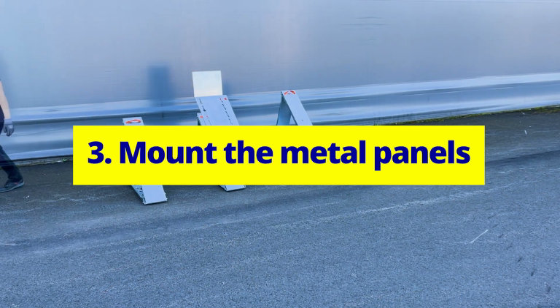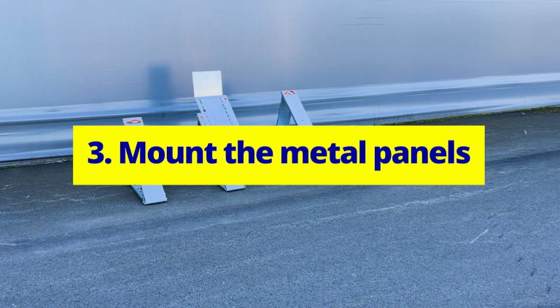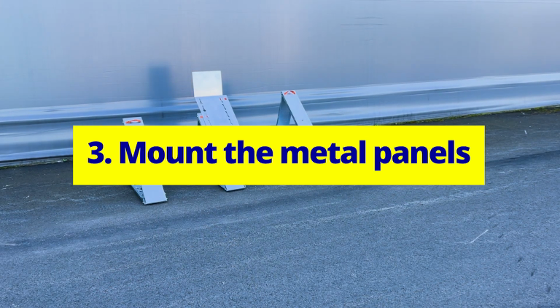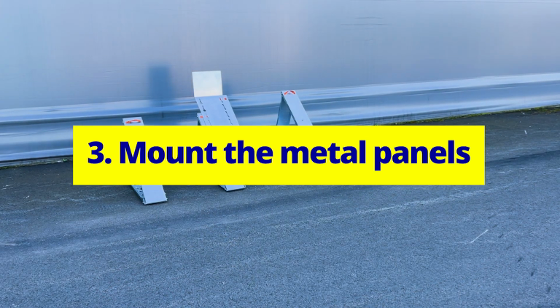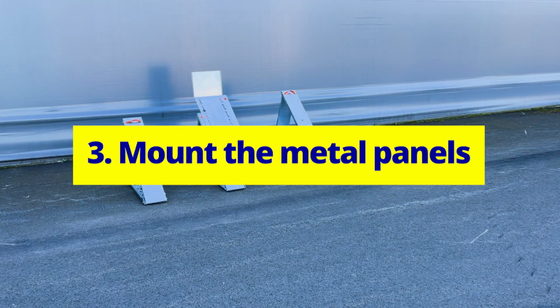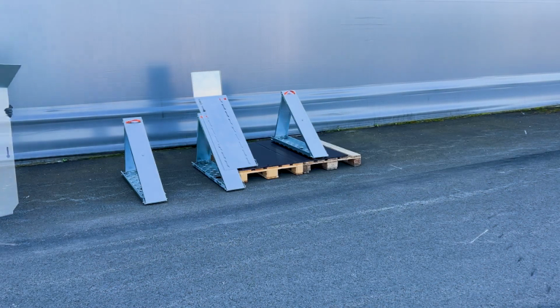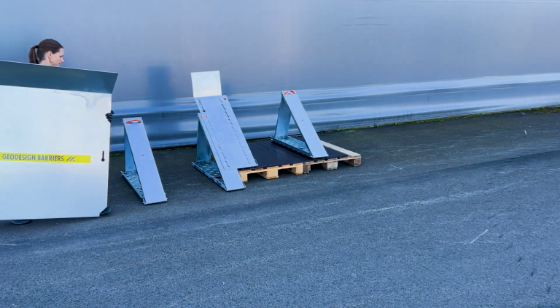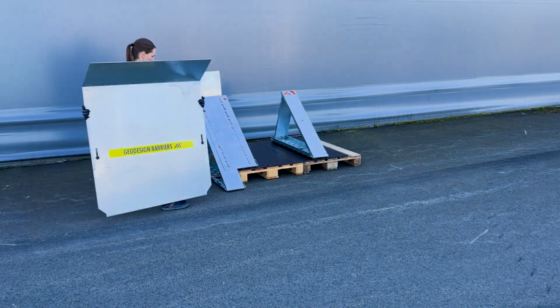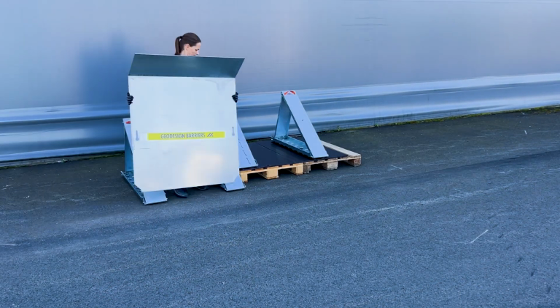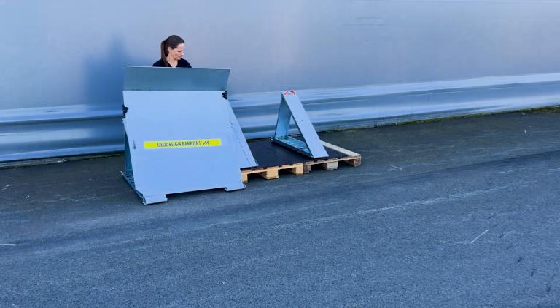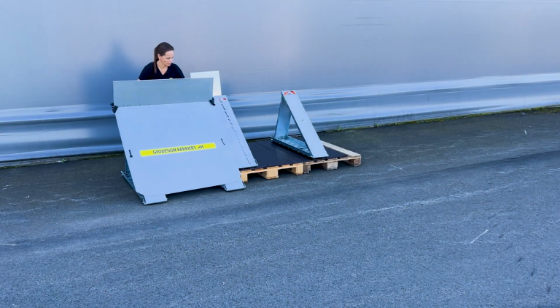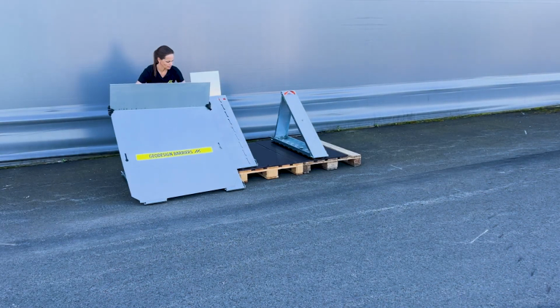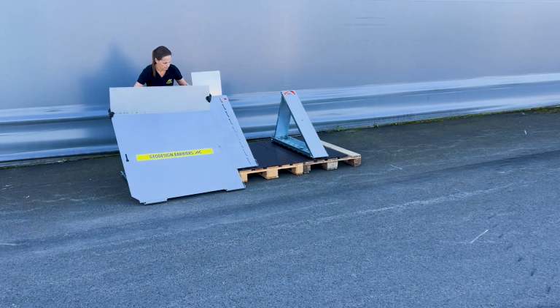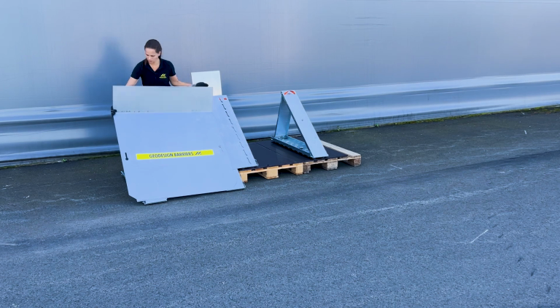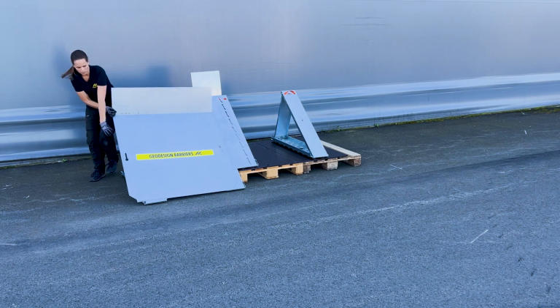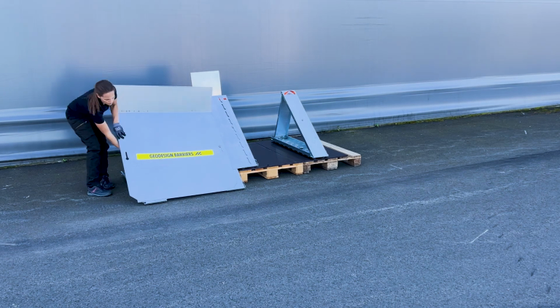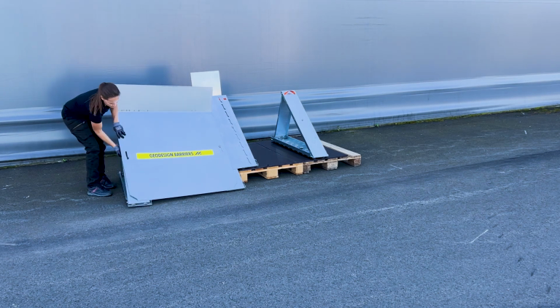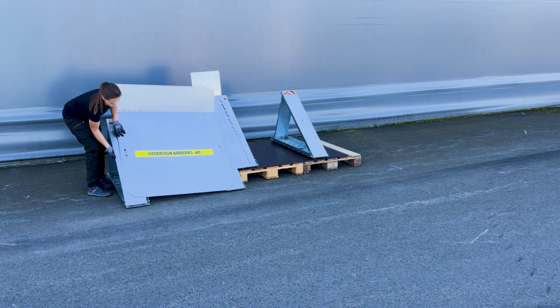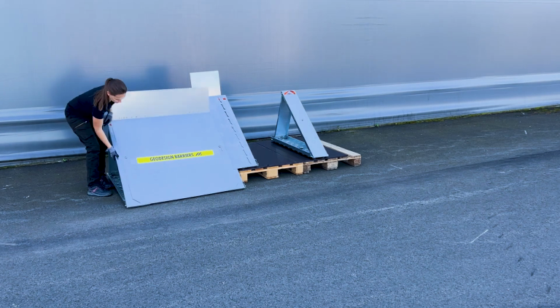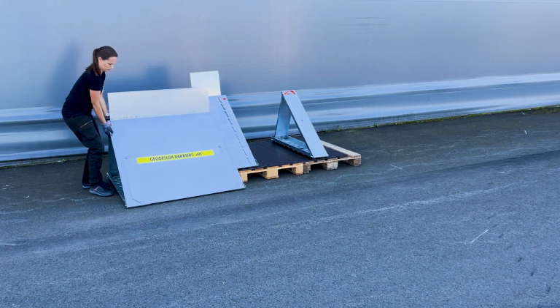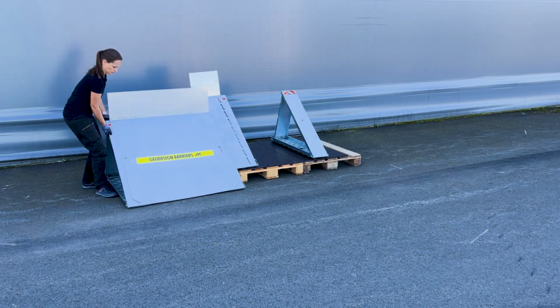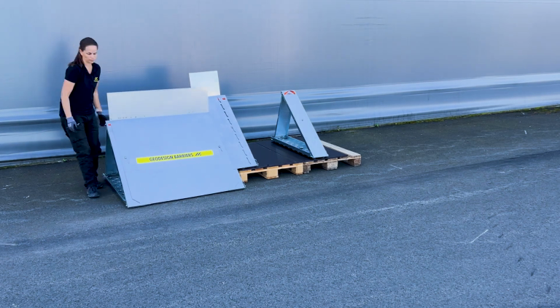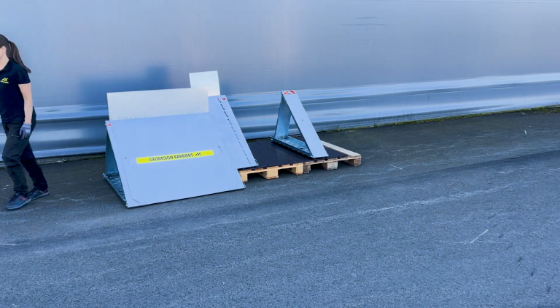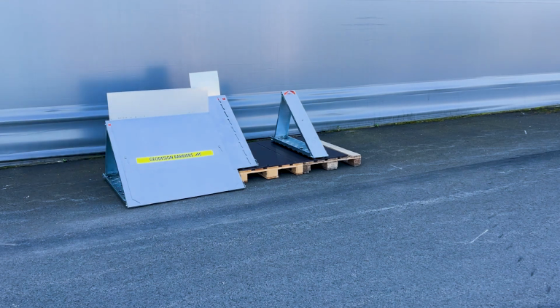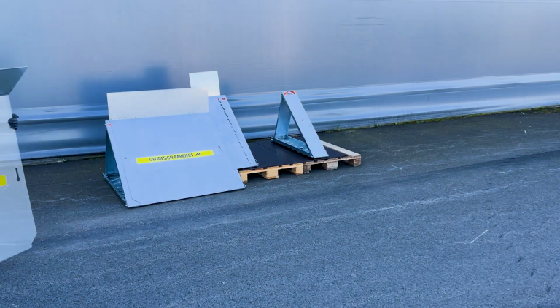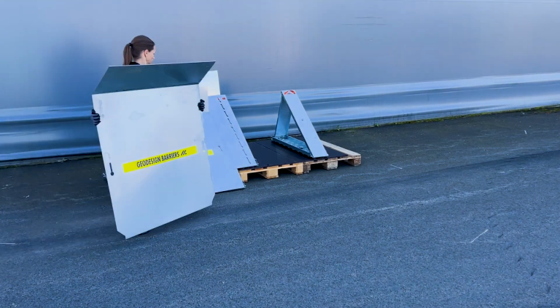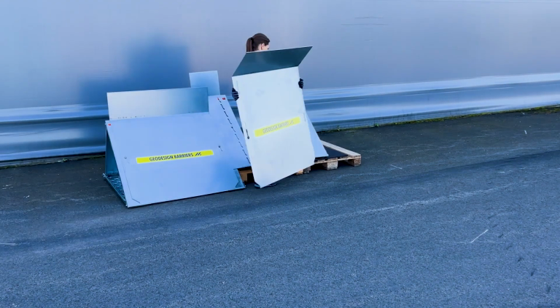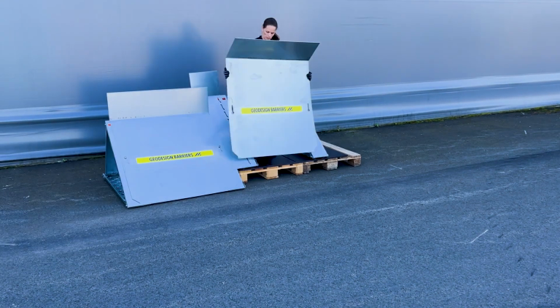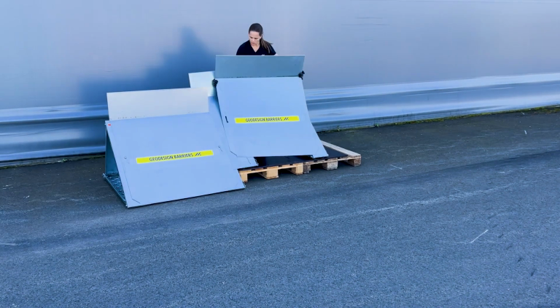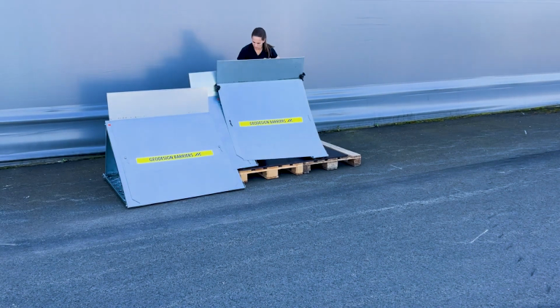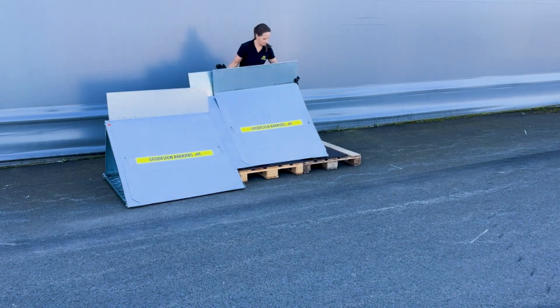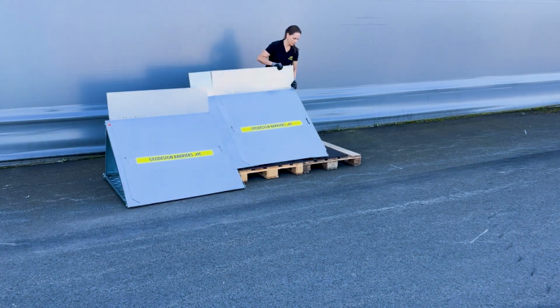Mount the metal panels. Mount the panels over the level shift plate. Align the mount buttons with the keyhole cutouts, then slide it down to lock in place.